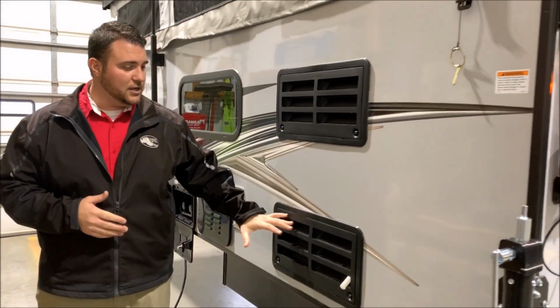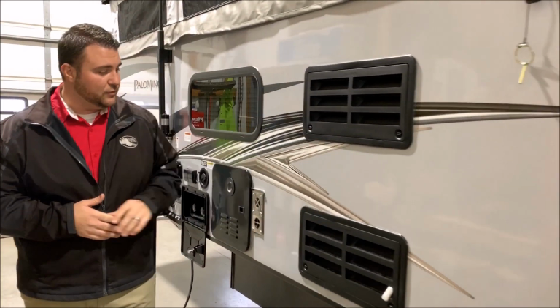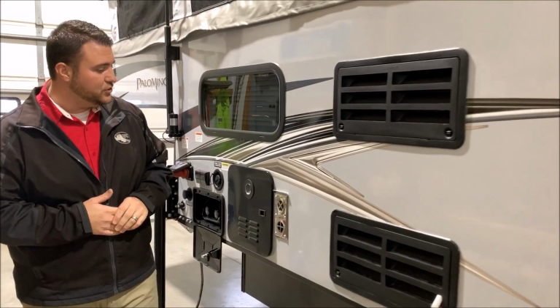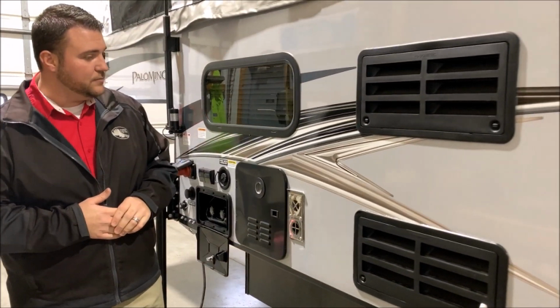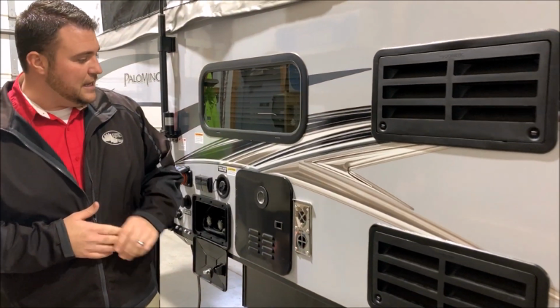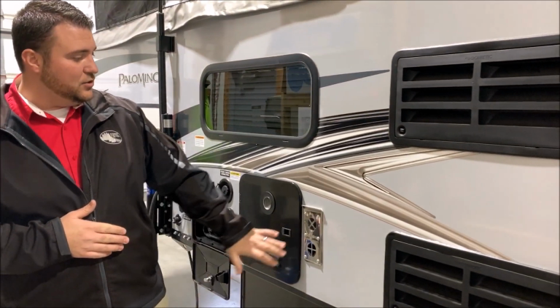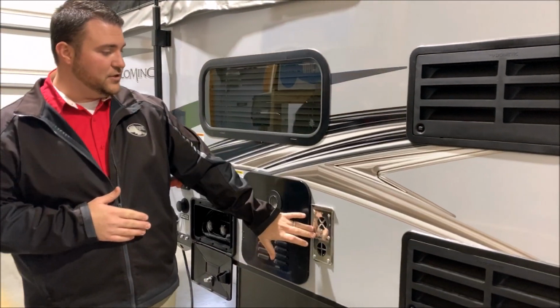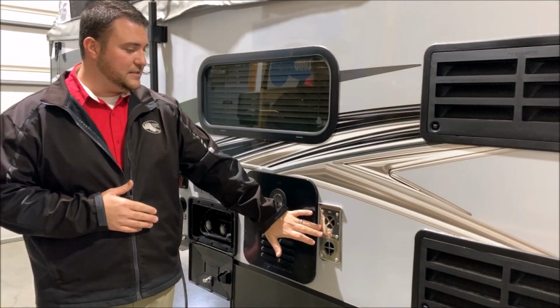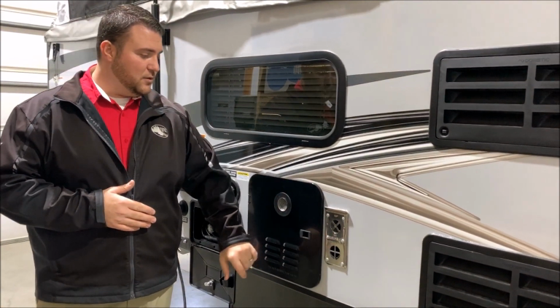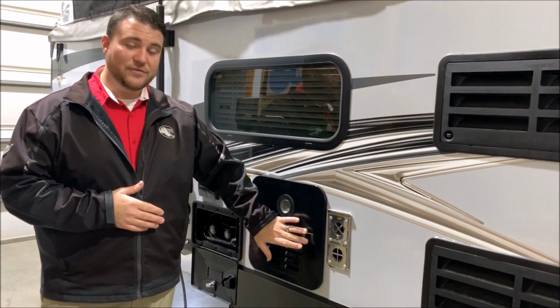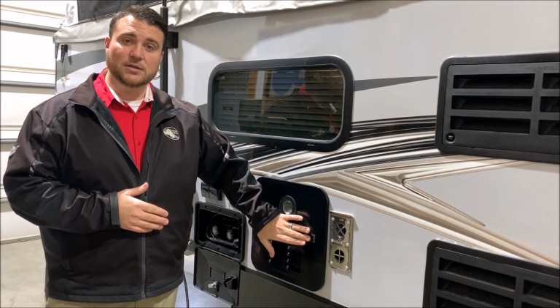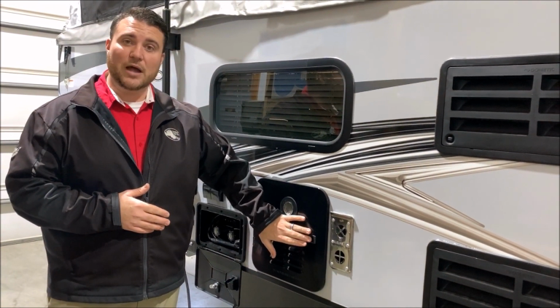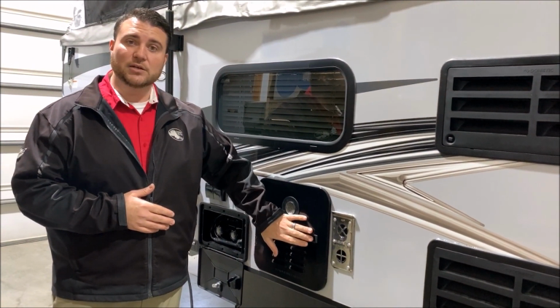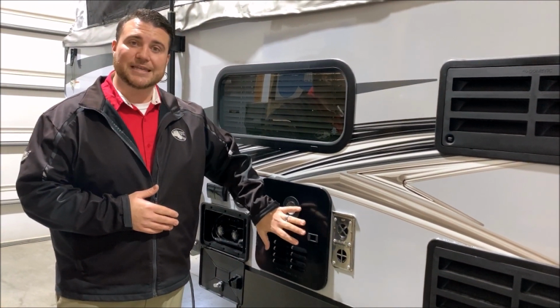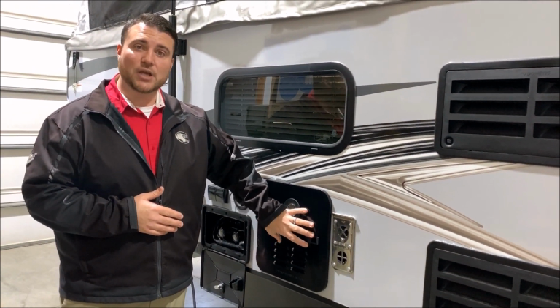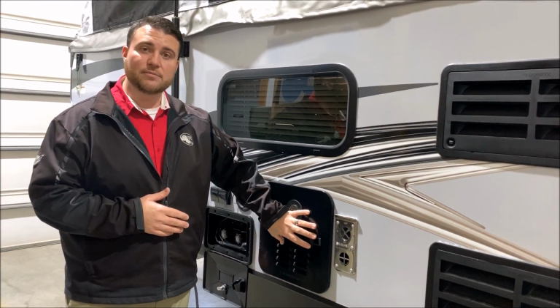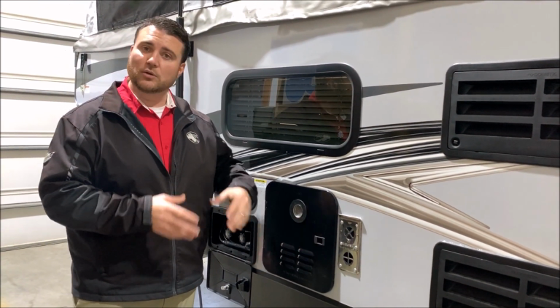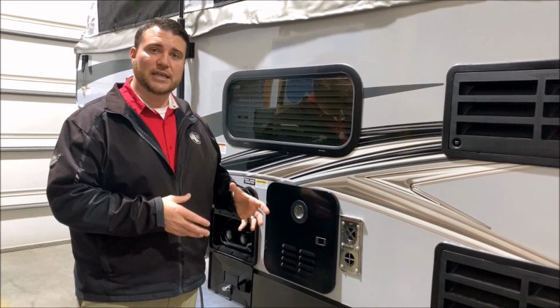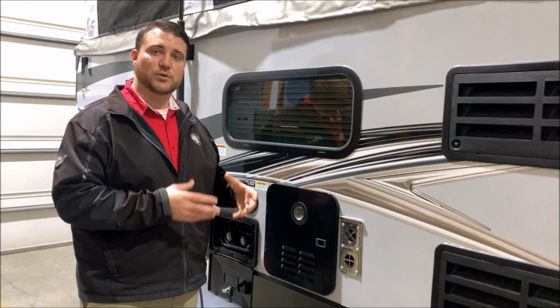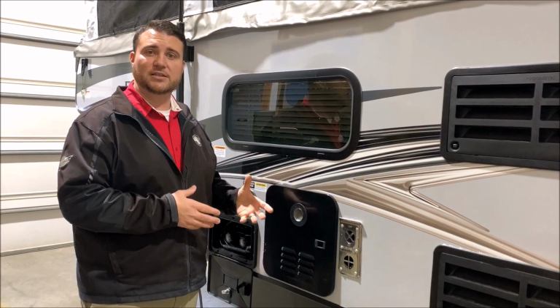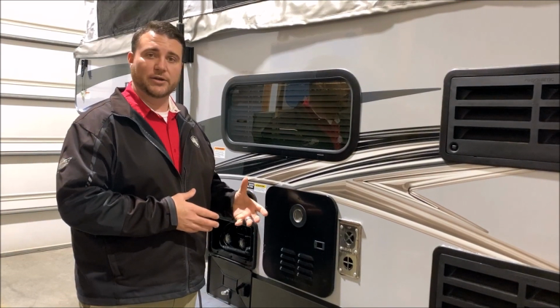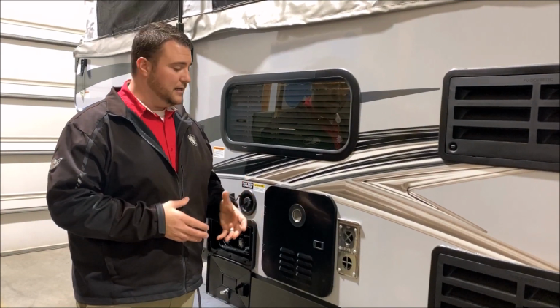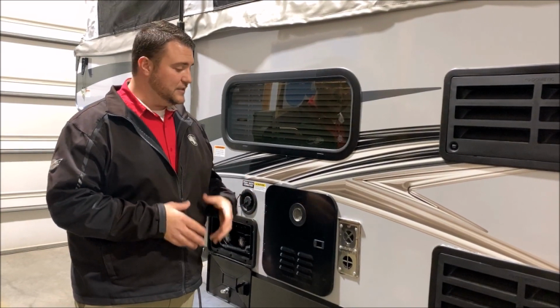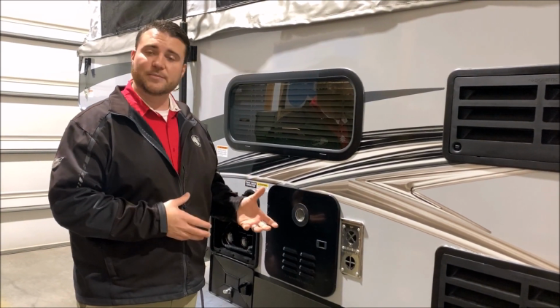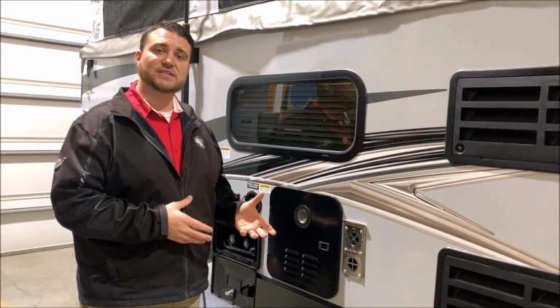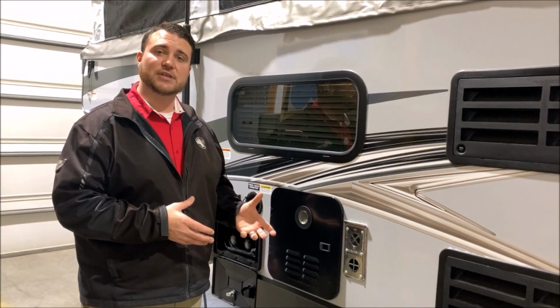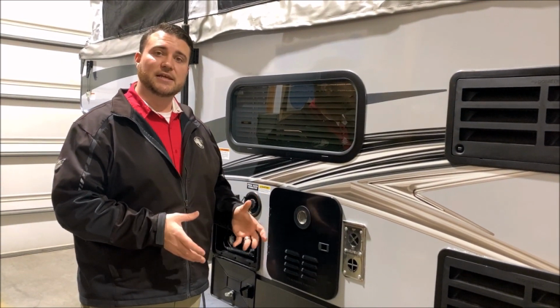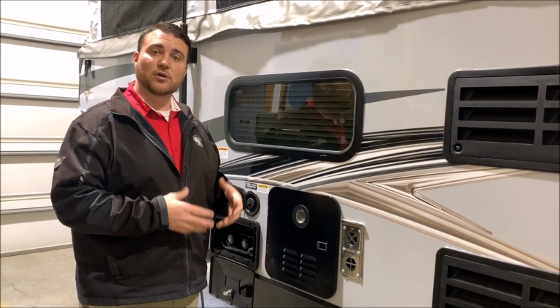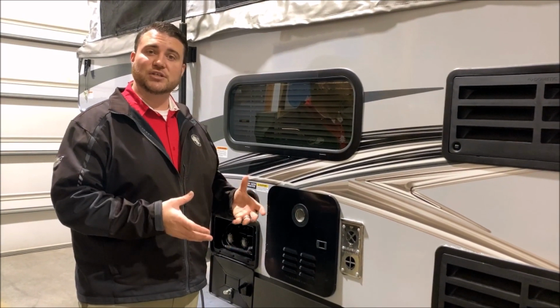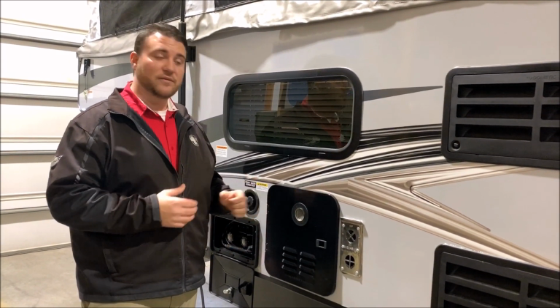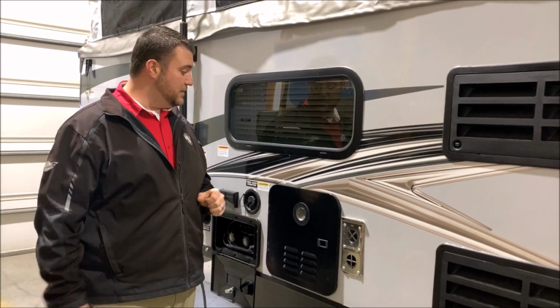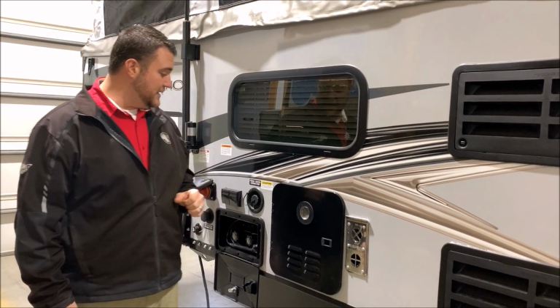Right here we have your refrigerator and furnace vents. We have the on-demand water heater, which is gas only, but it only uses gas when you're actually running the water. This is about 60% more efficient than what we've used in the past.